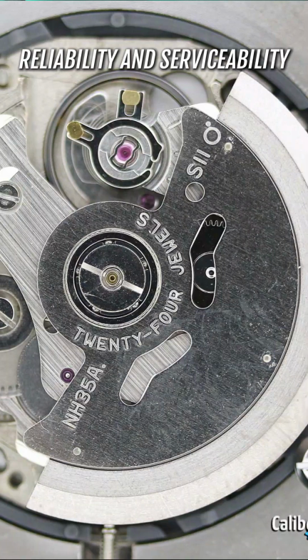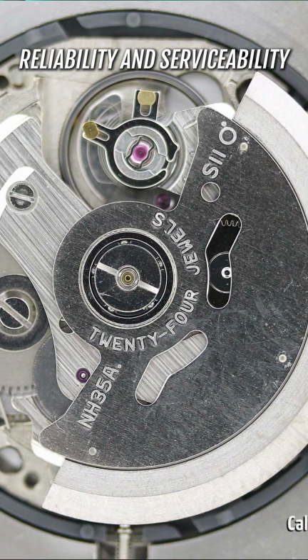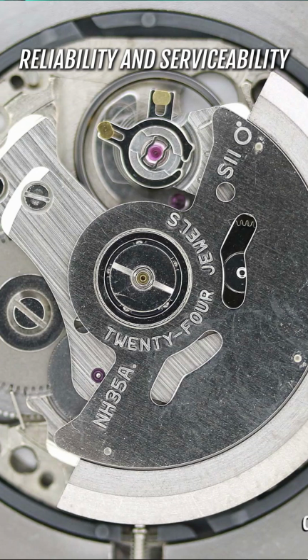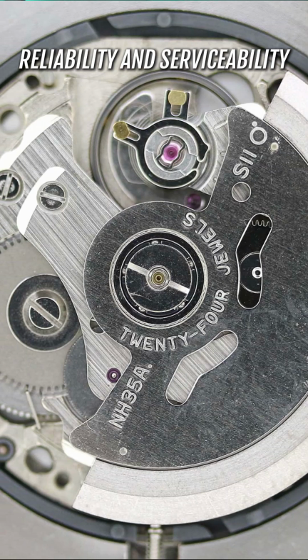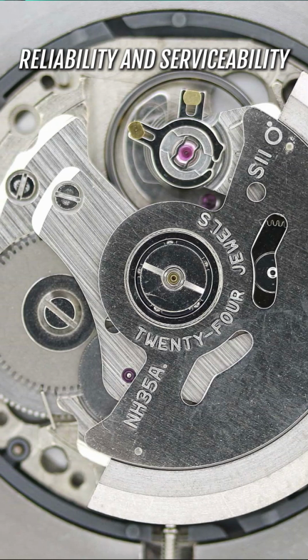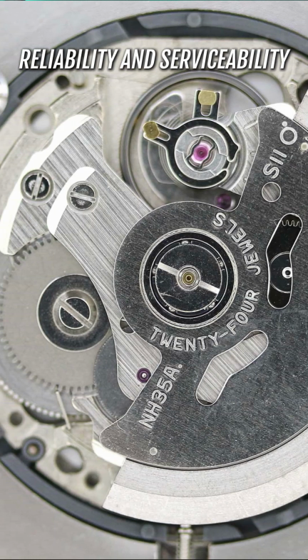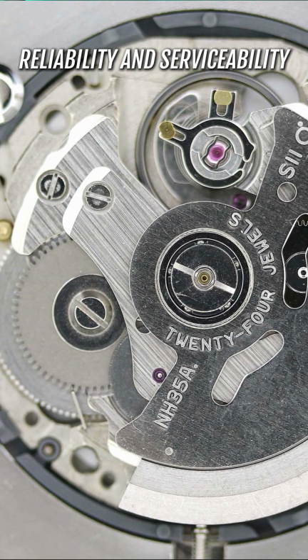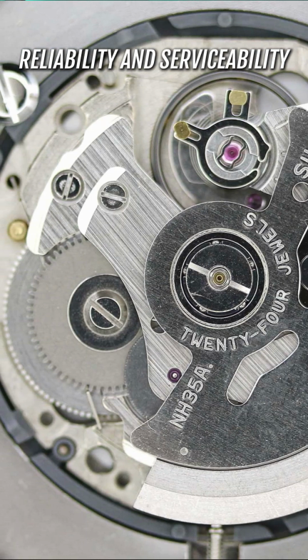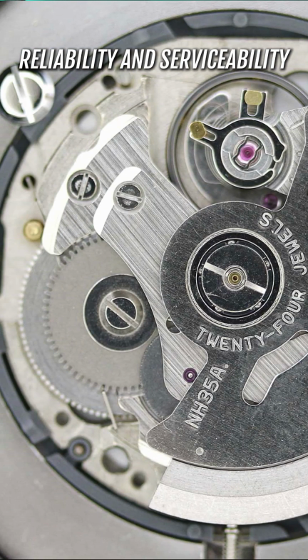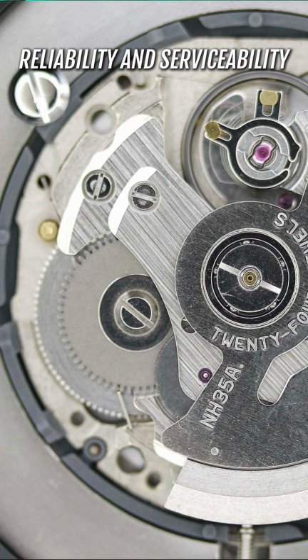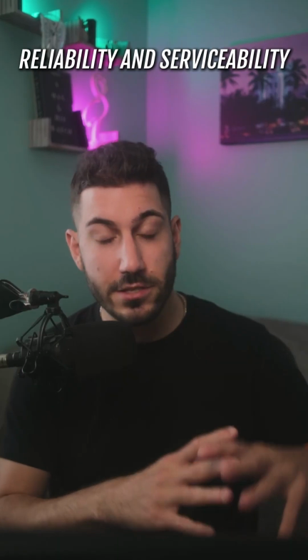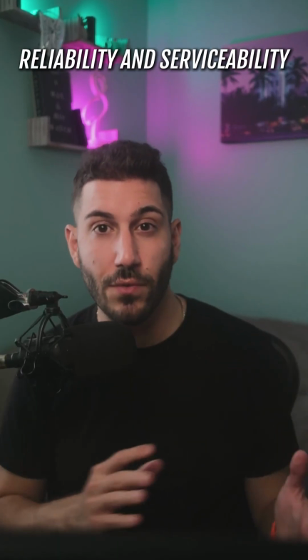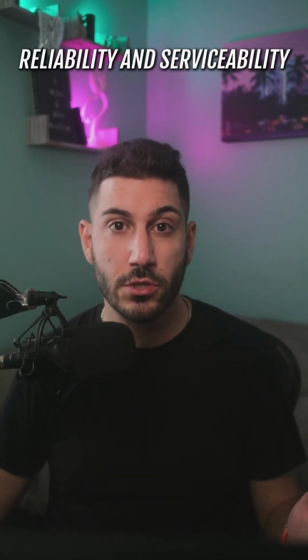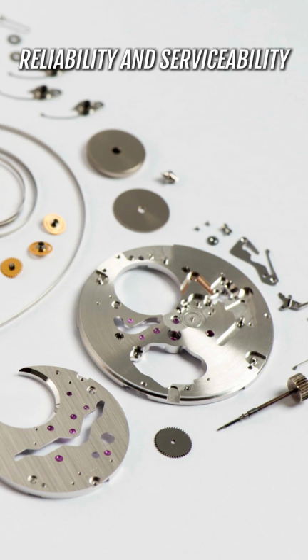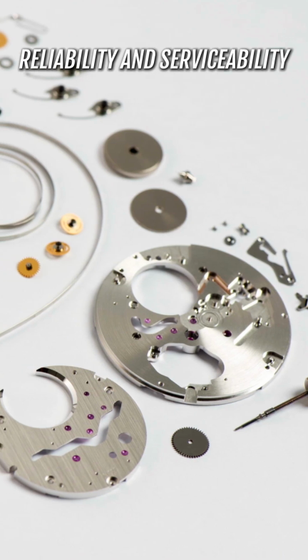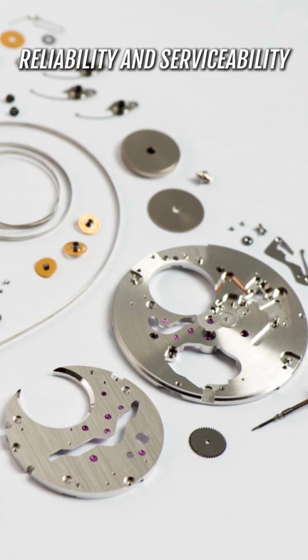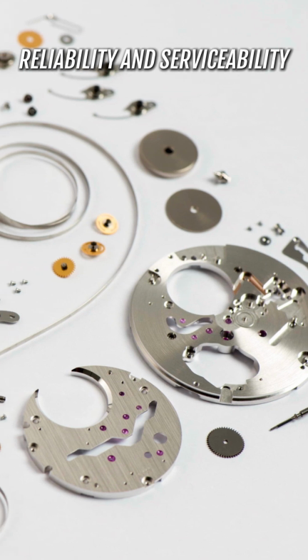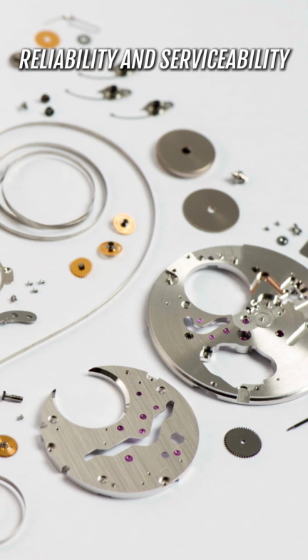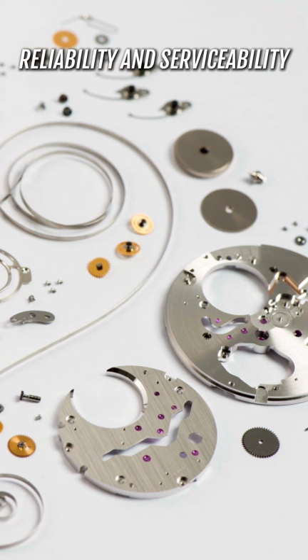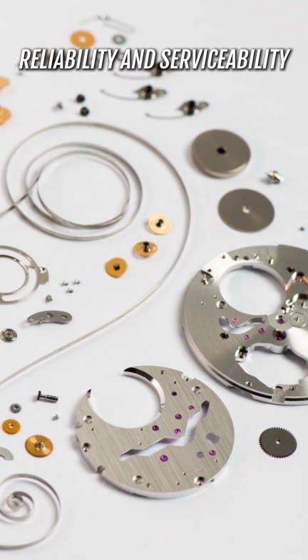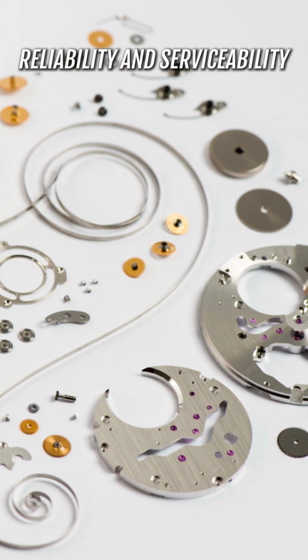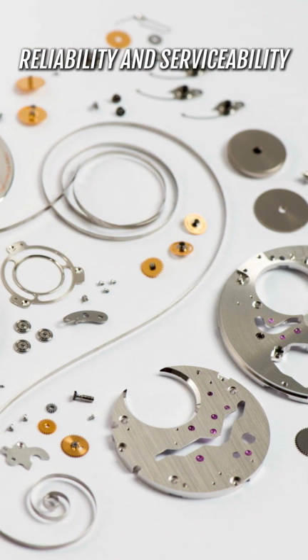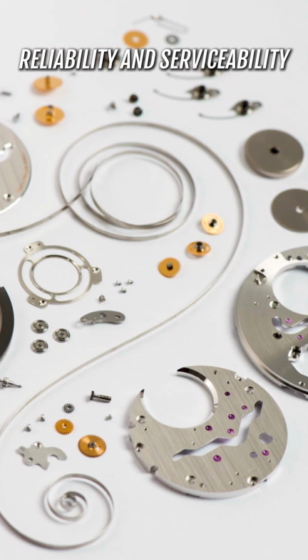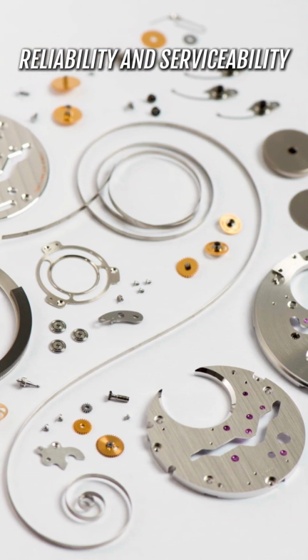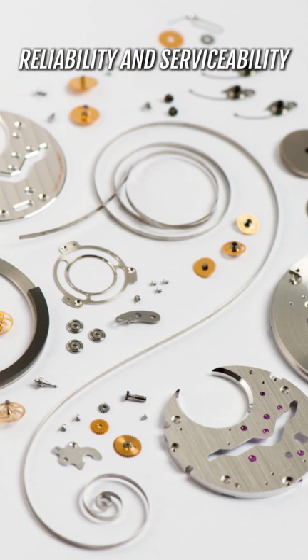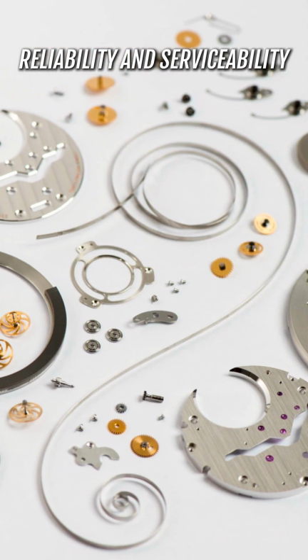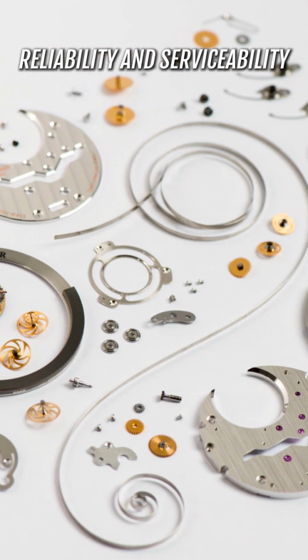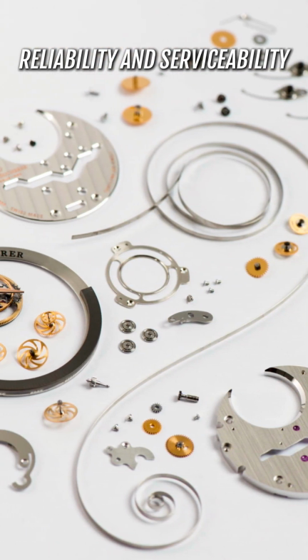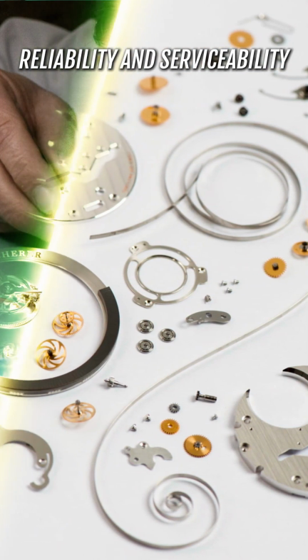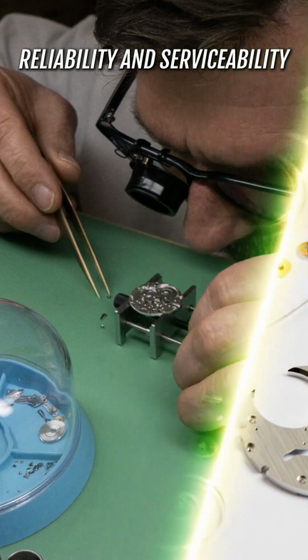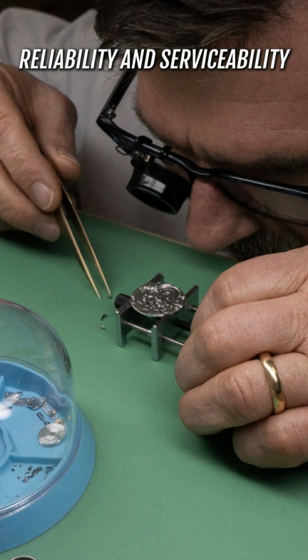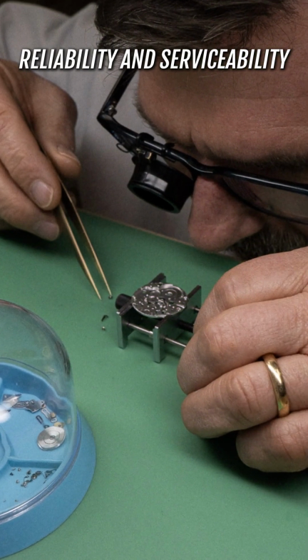These are the reliable movements that have been around for years and produced in large quantities. Because they've been around so long, there's a huge variety of replacement parts available and an even larger pool of watchmakers who are more than likely familiar with servicing this type of movement.